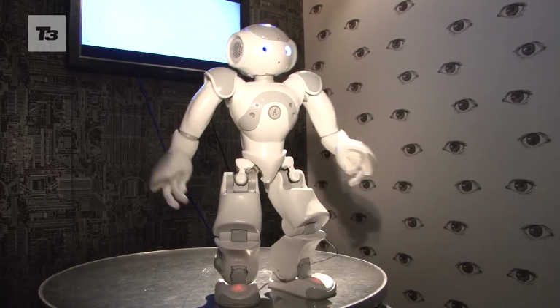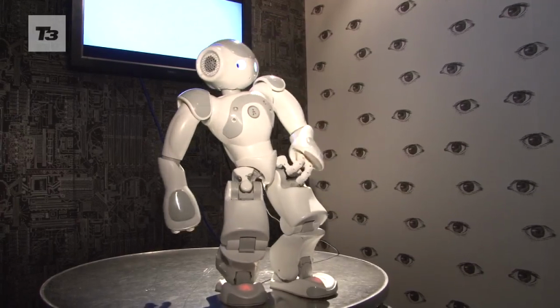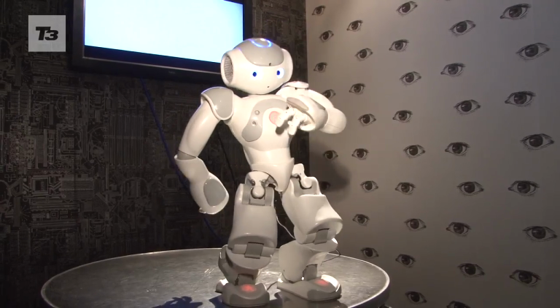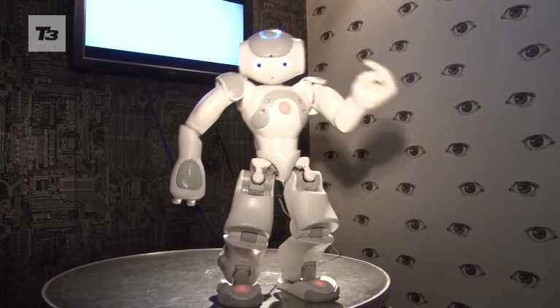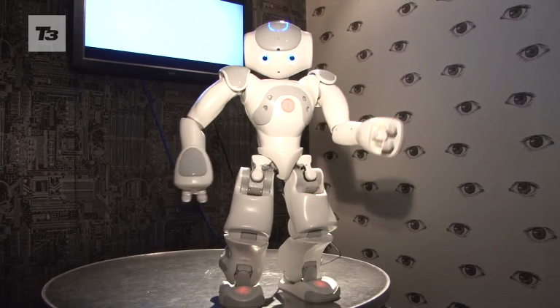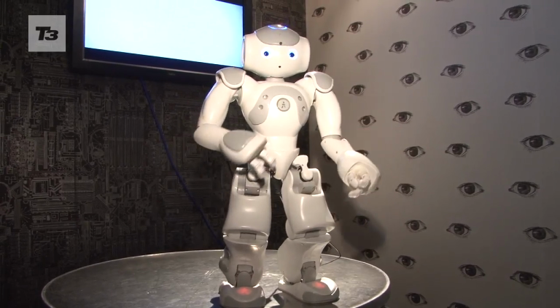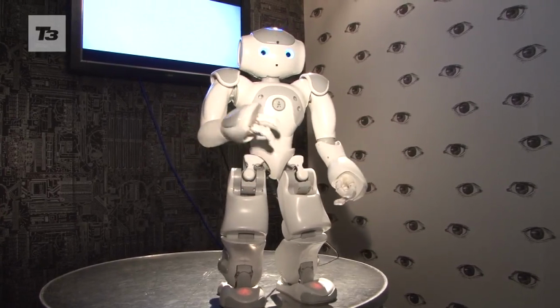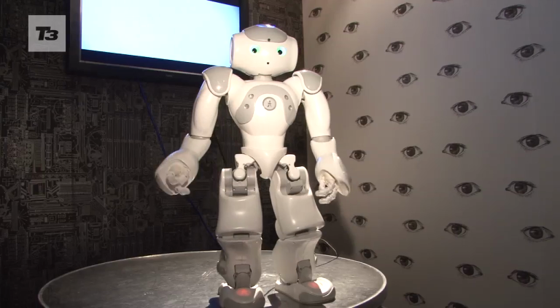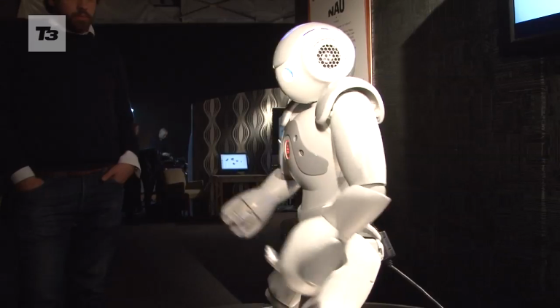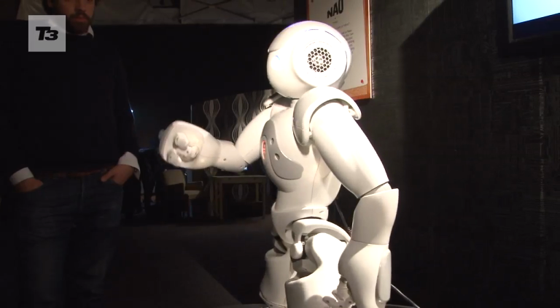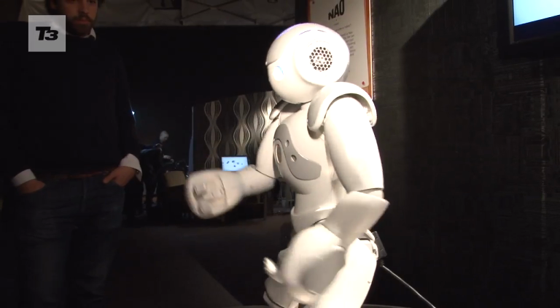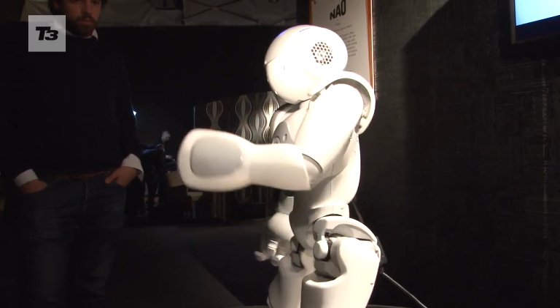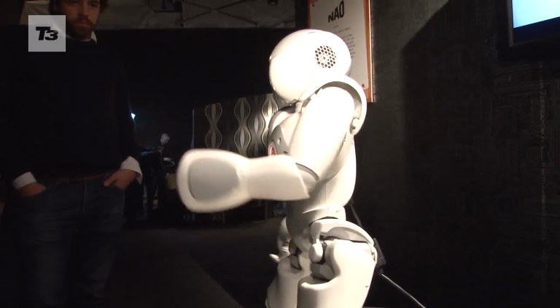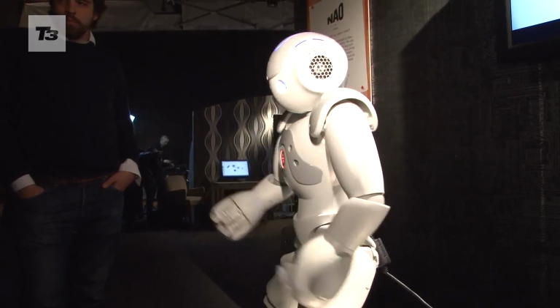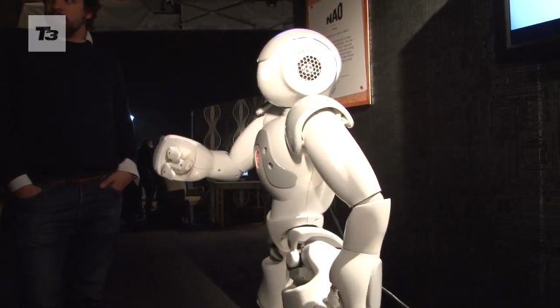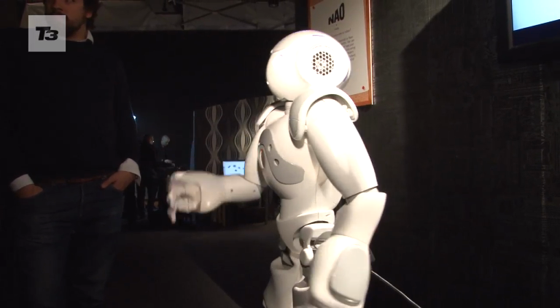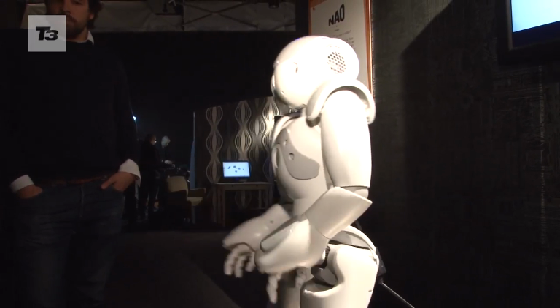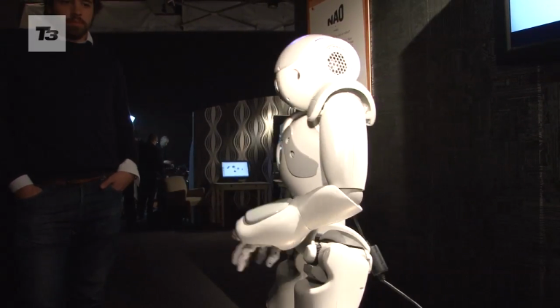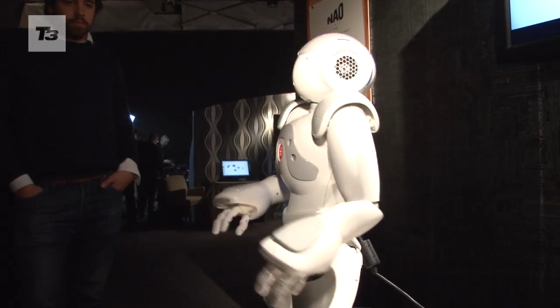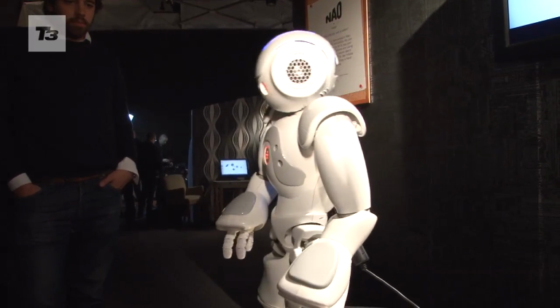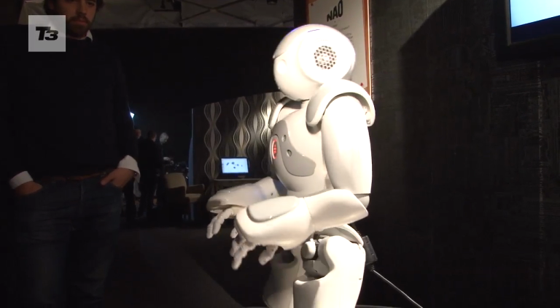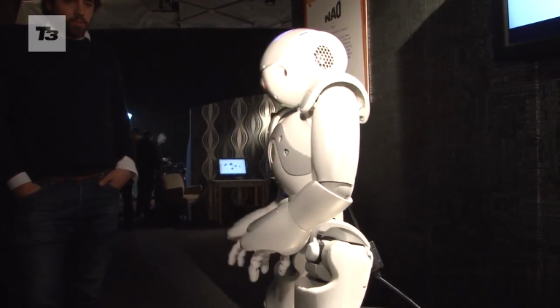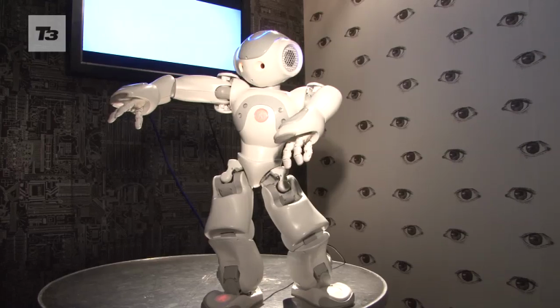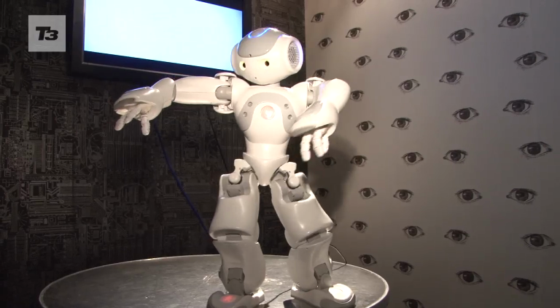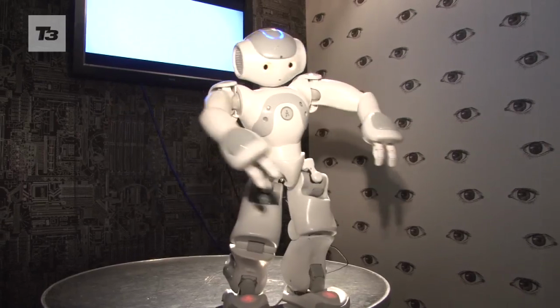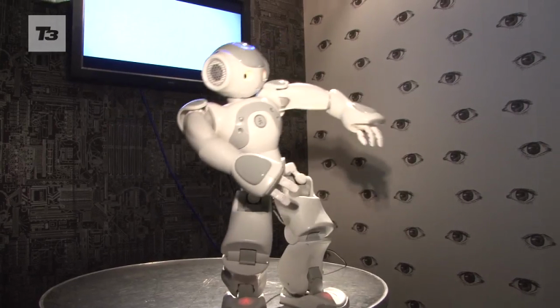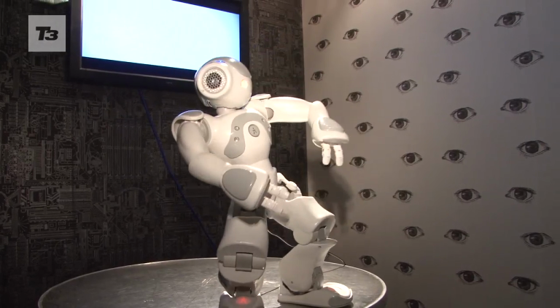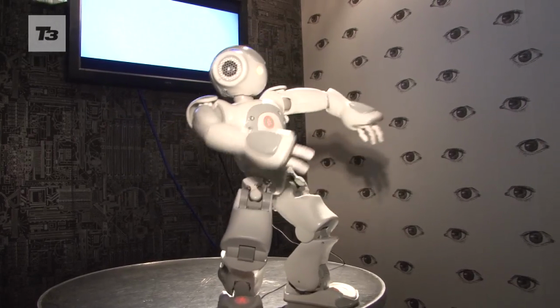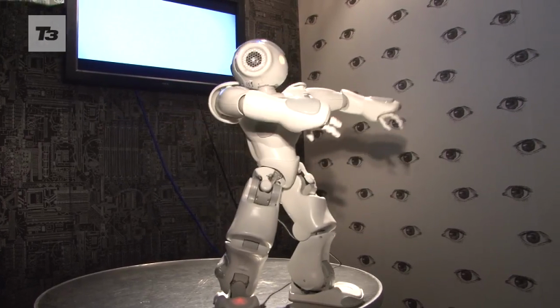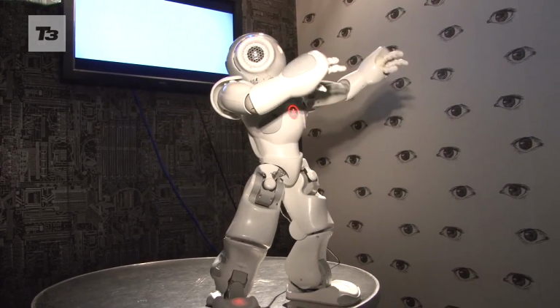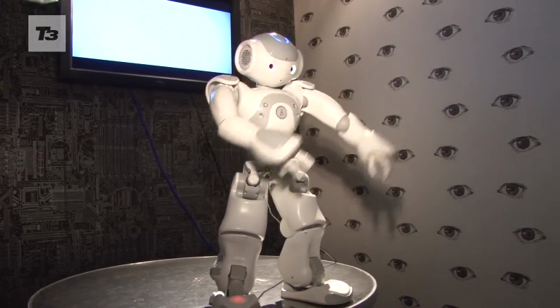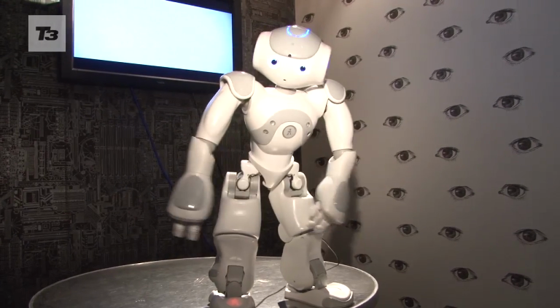And finally, we've saved the best until last. This is Nao. He doesn't learn from us and needs to be programmed to do certain things, but this robot can dance. Be prepared to be amazed as MJ makes a comeback in robotic form.